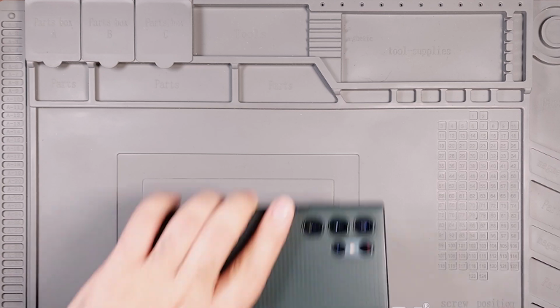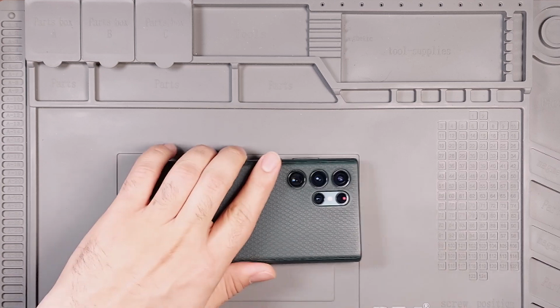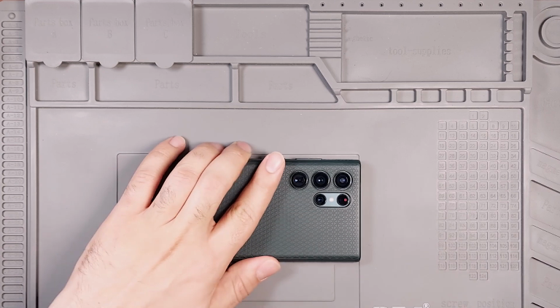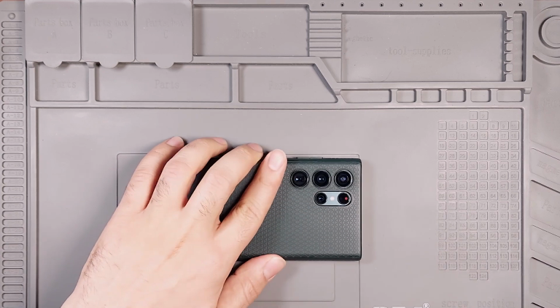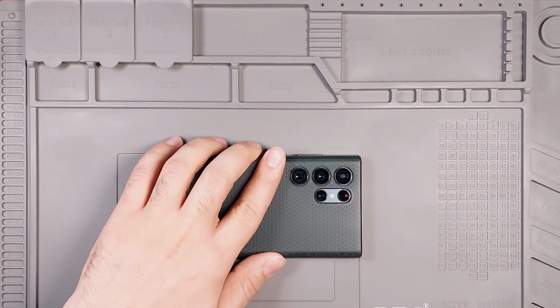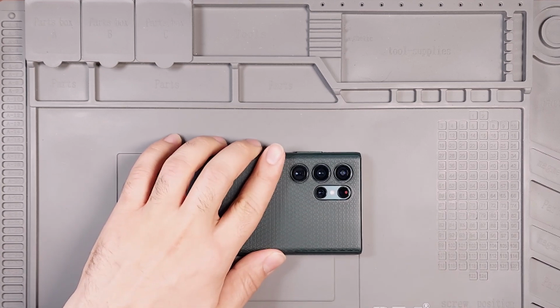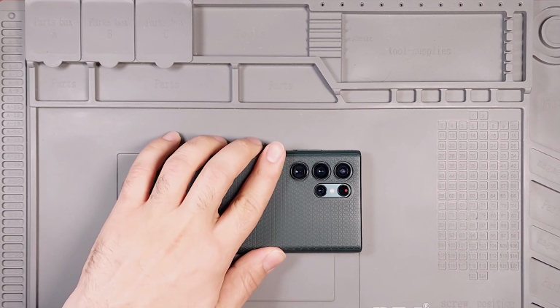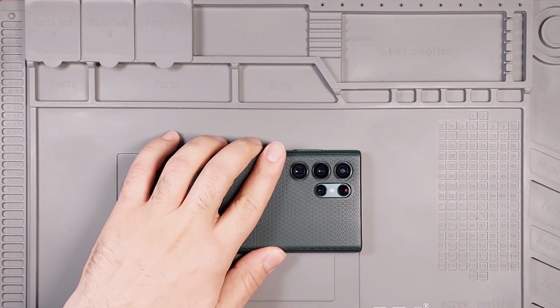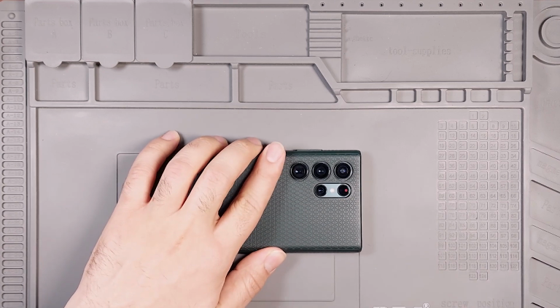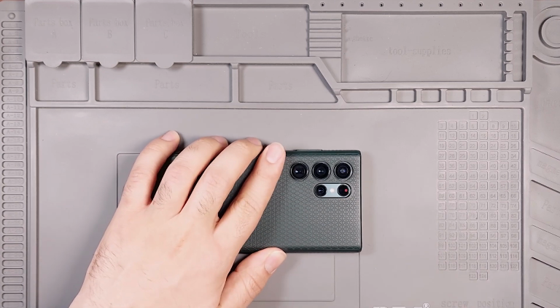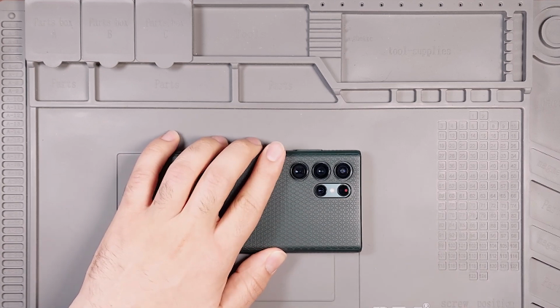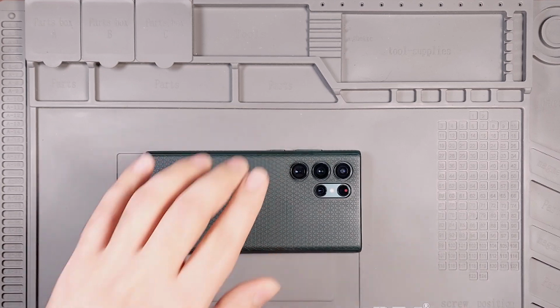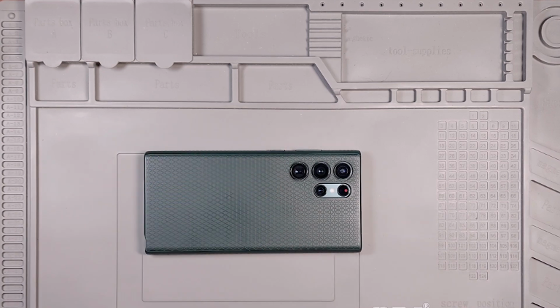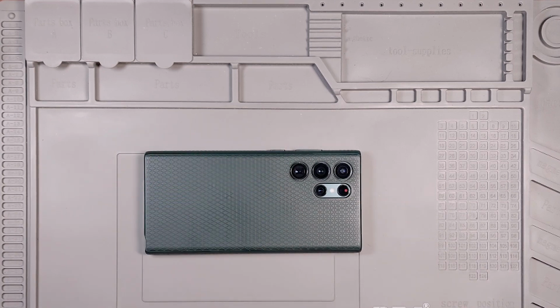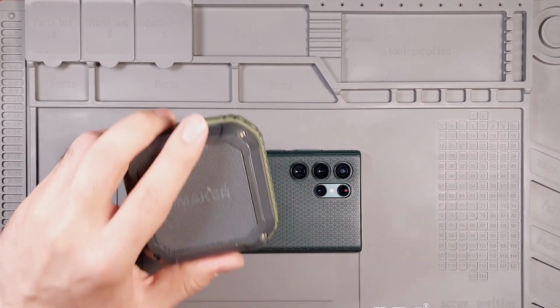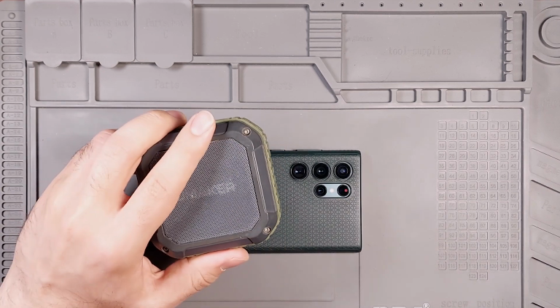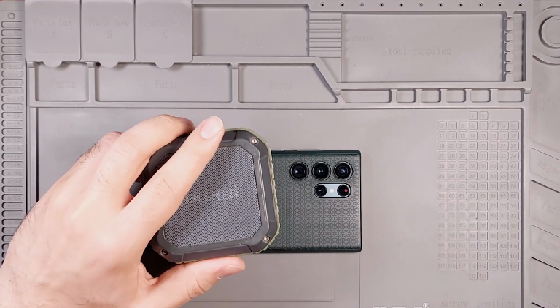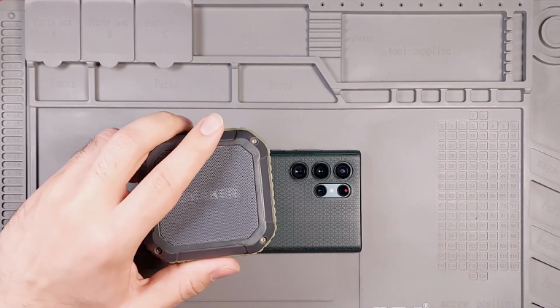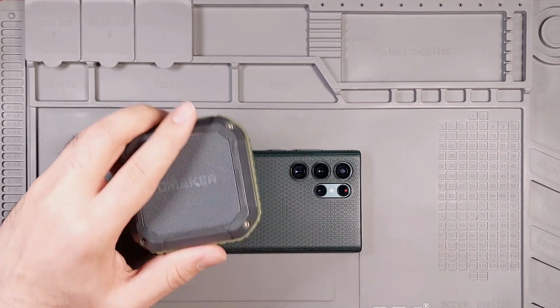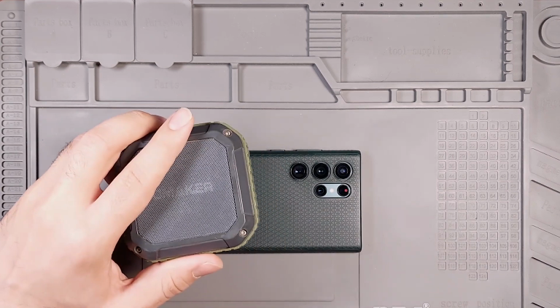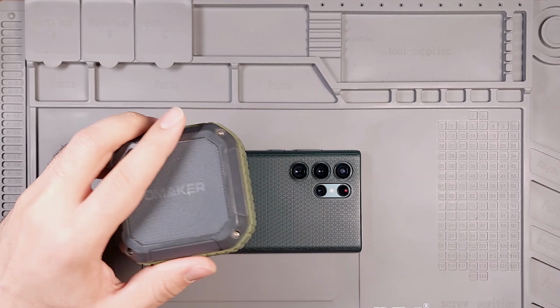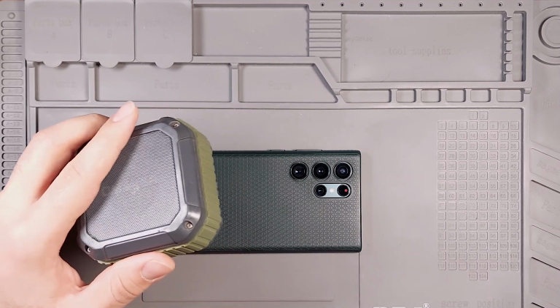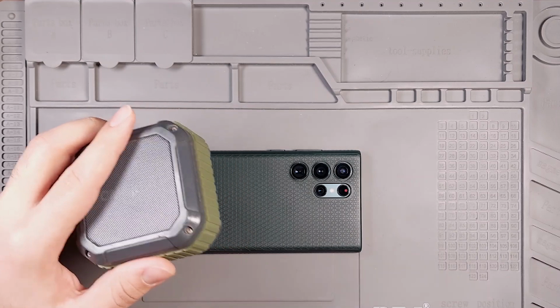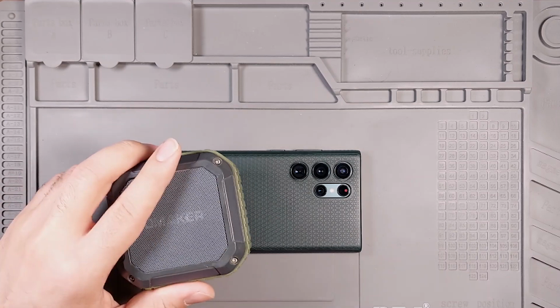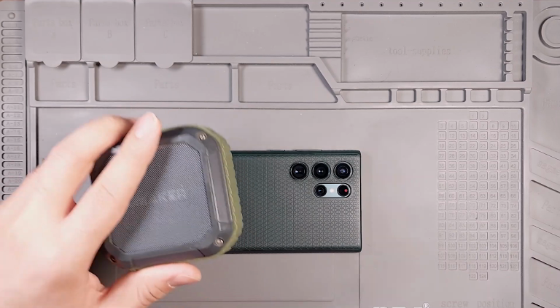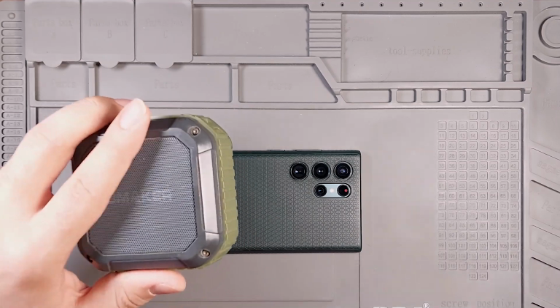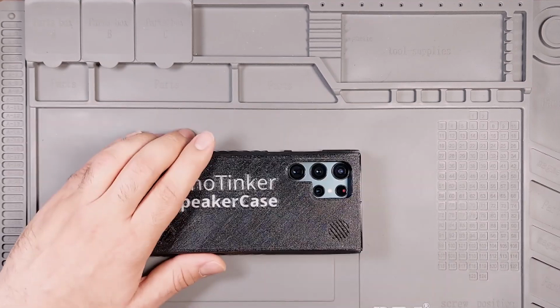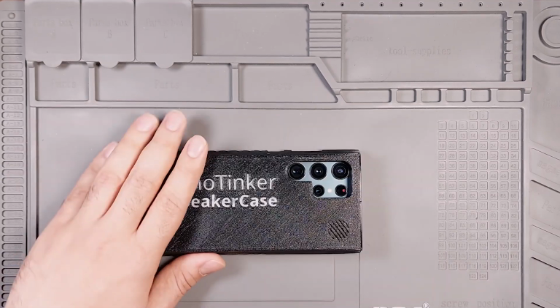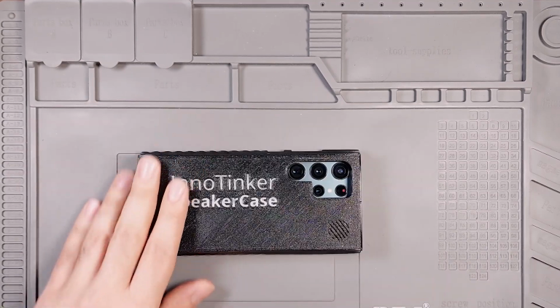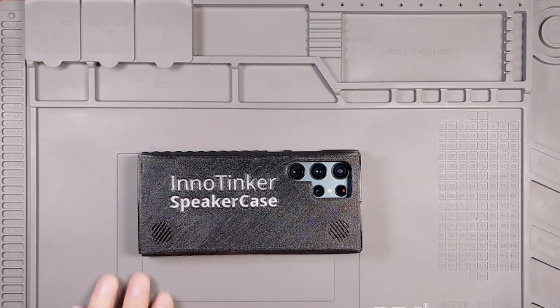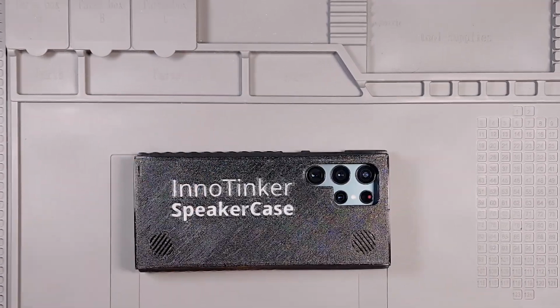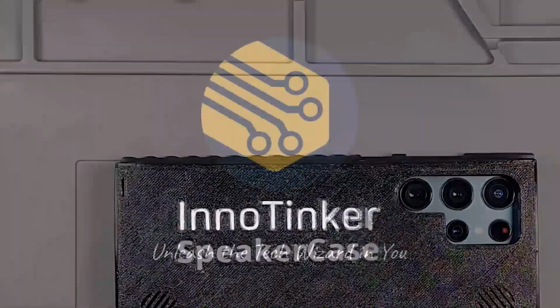If you're a music lover, you probably buy a speaker with your phone to listen to music louder. But what if you could have them both together in one compact case? Let's make it happen!